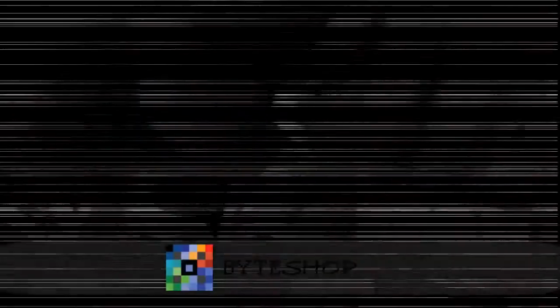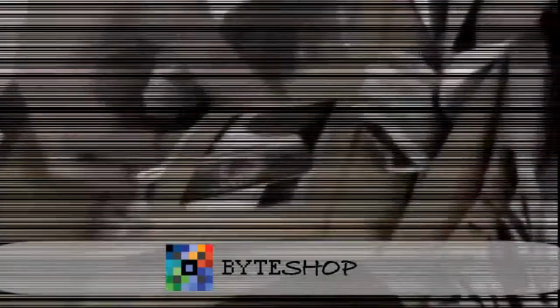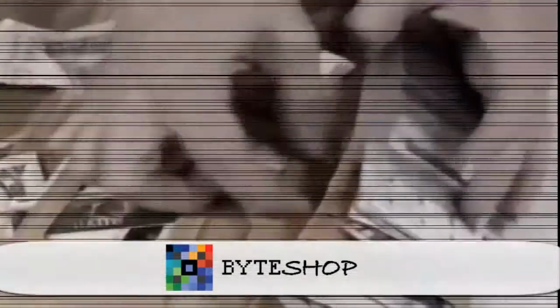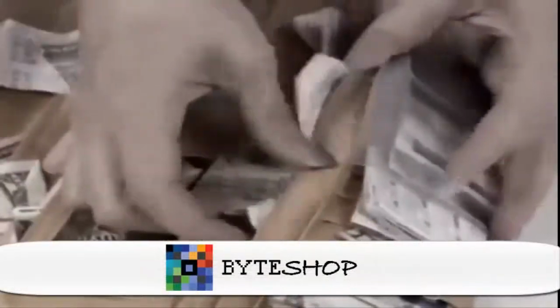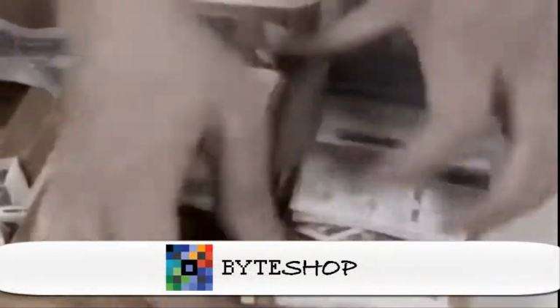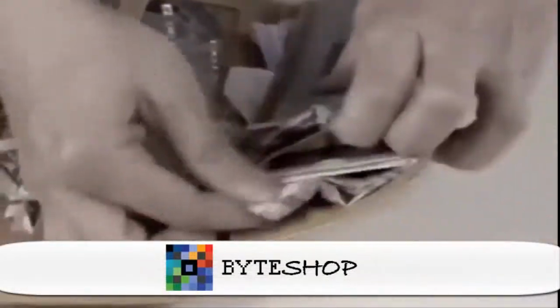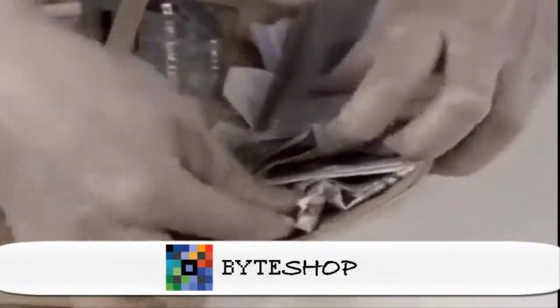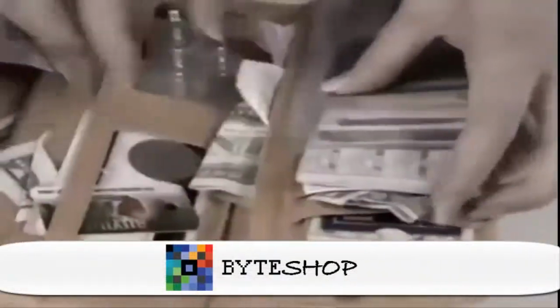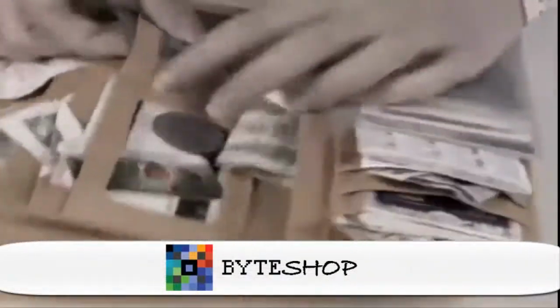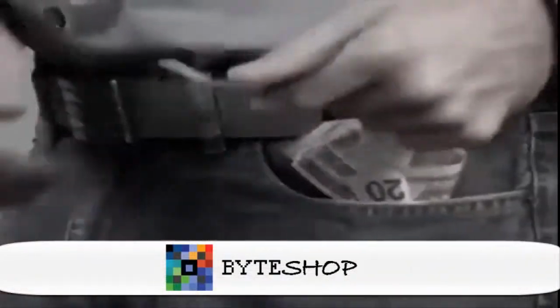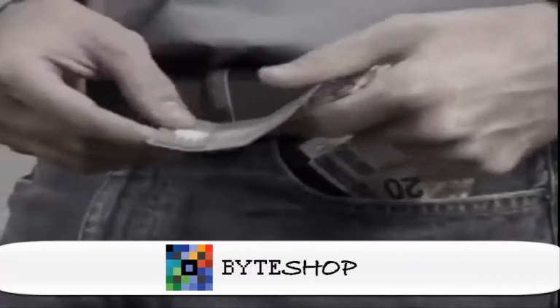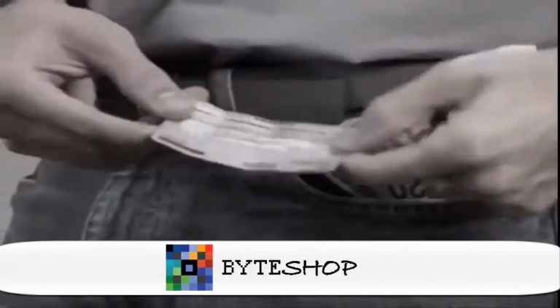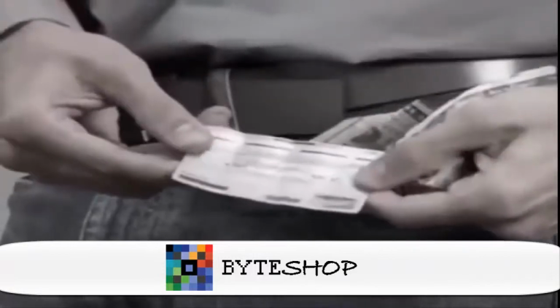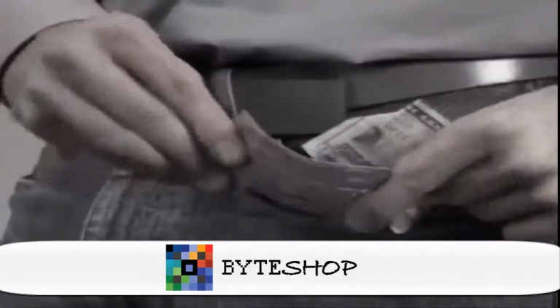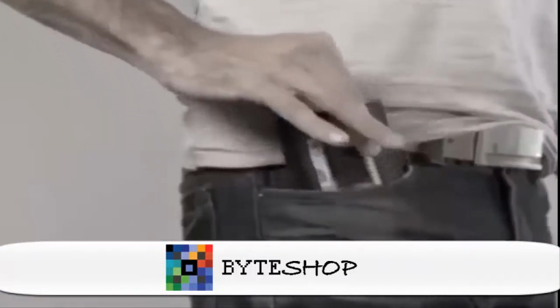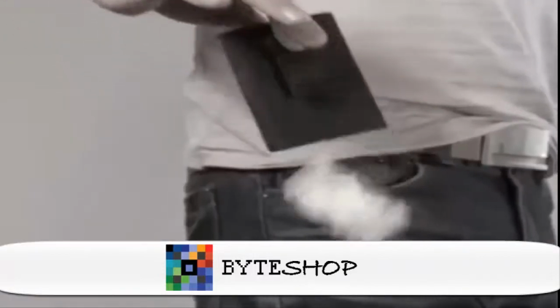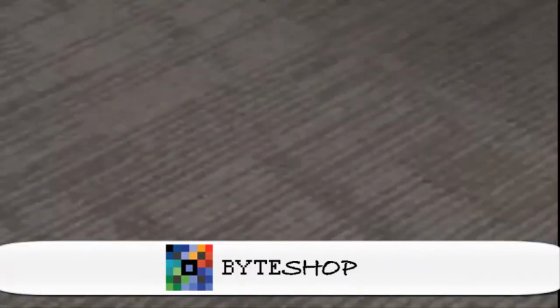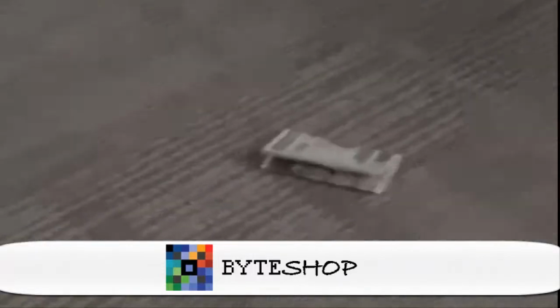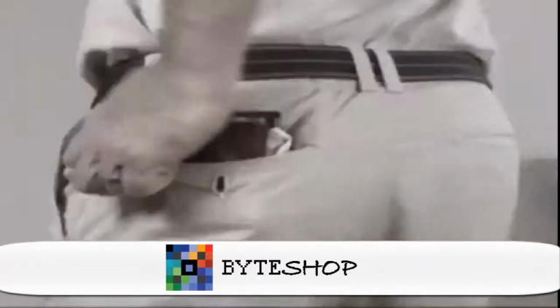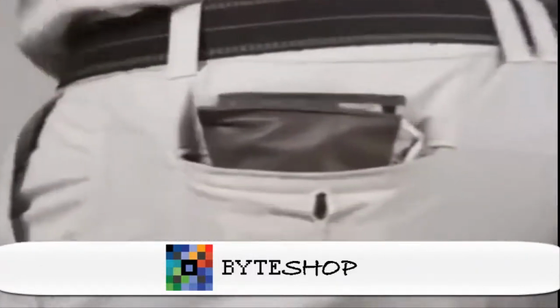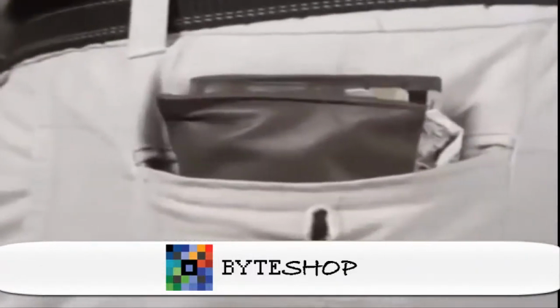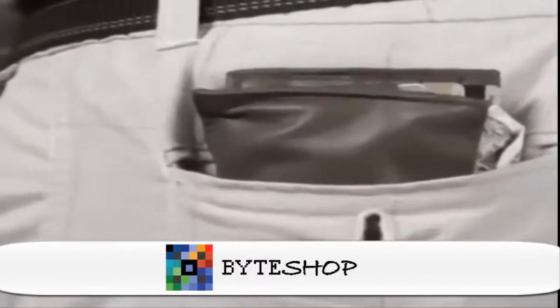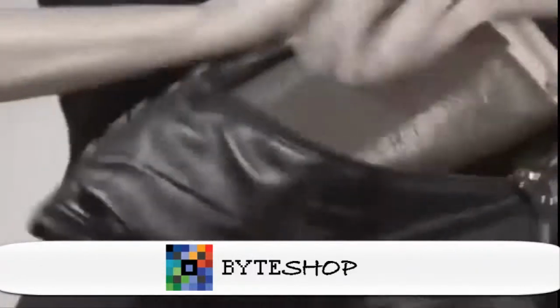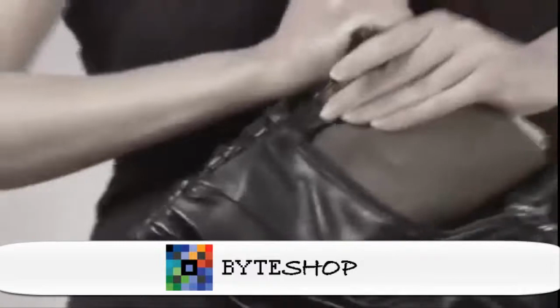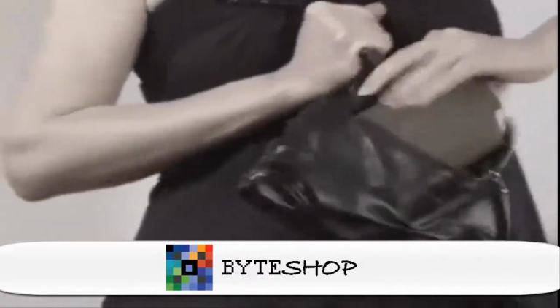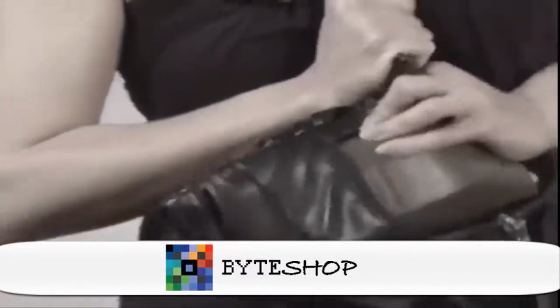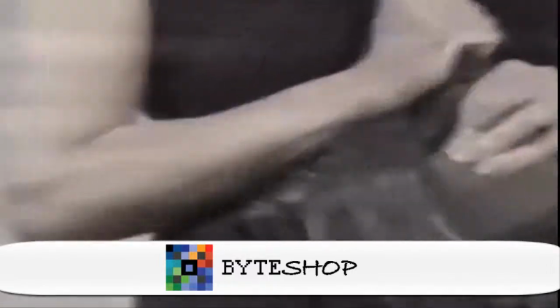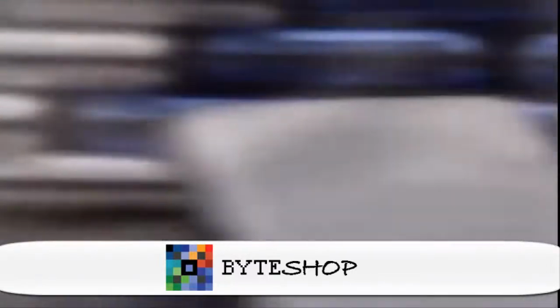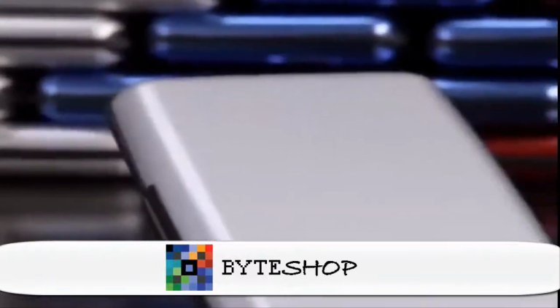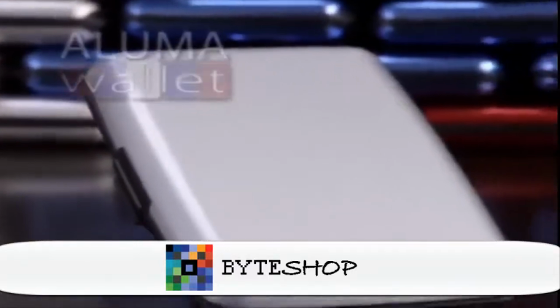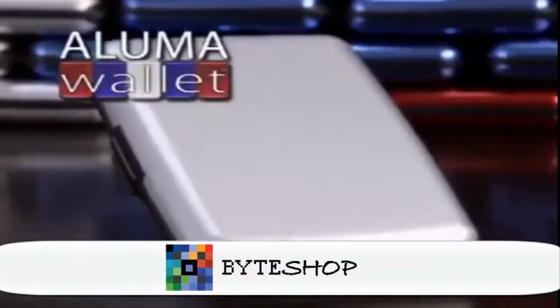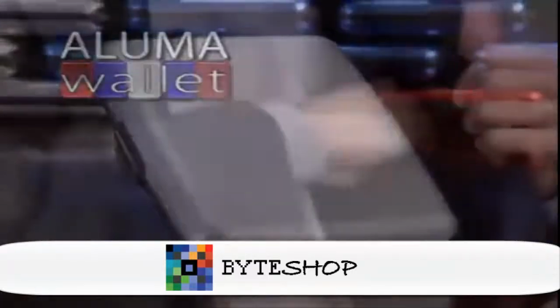Can't find what you need in that overstuffed, outdated wallet? Stop damaging your credit cards or using money clips that aren't secure, and get rid of those bulky old wallets that barely even fit.